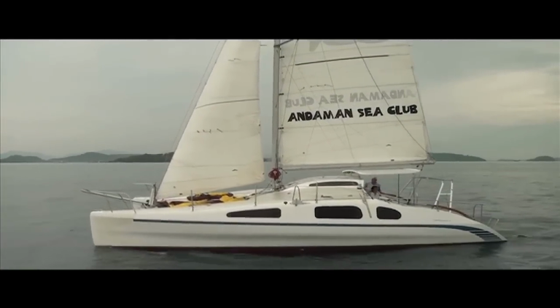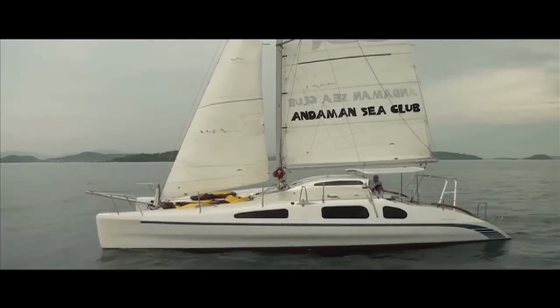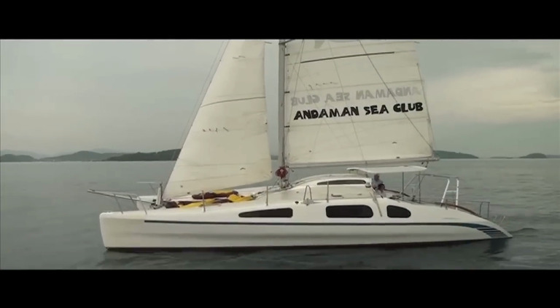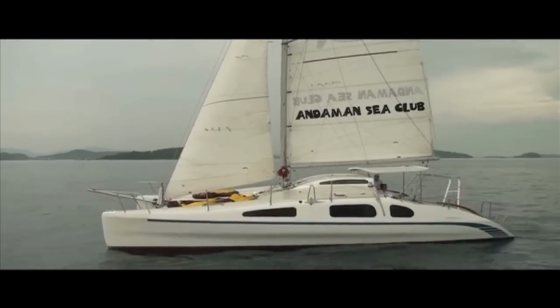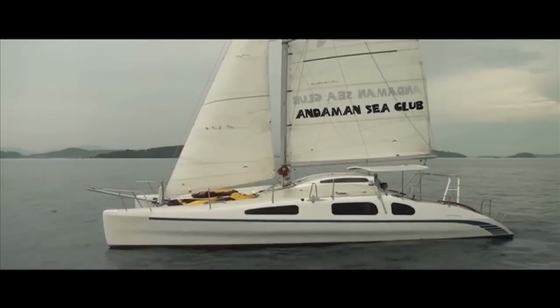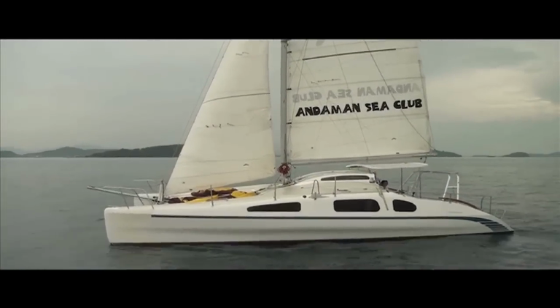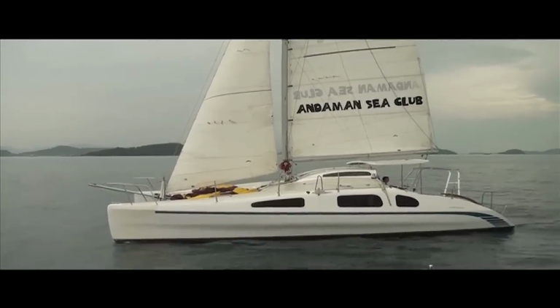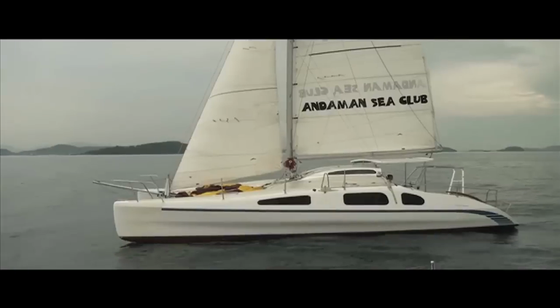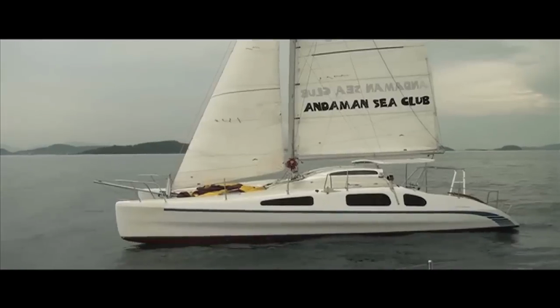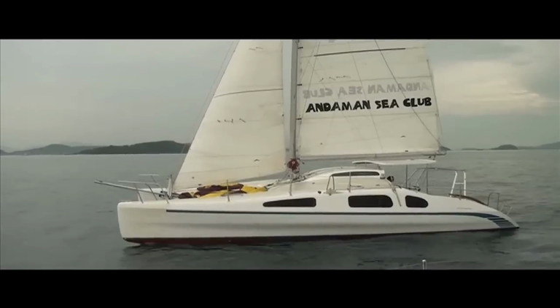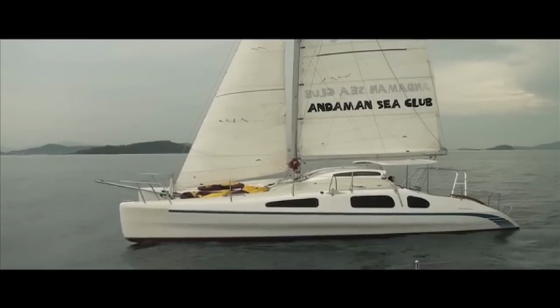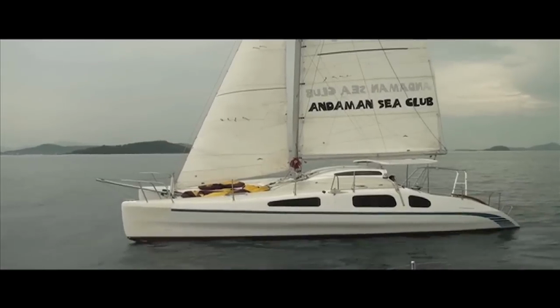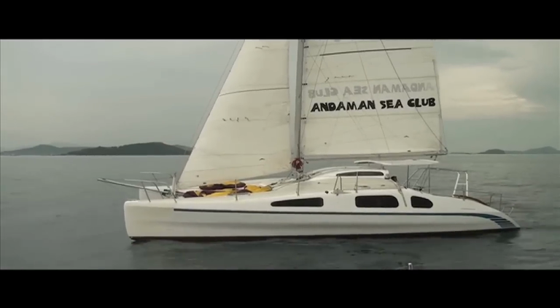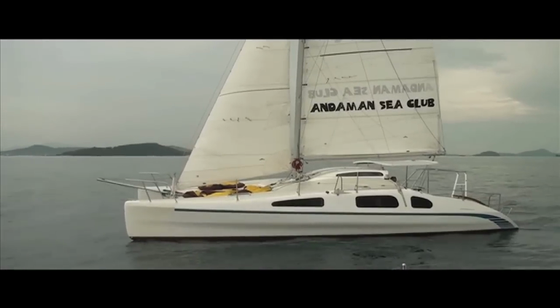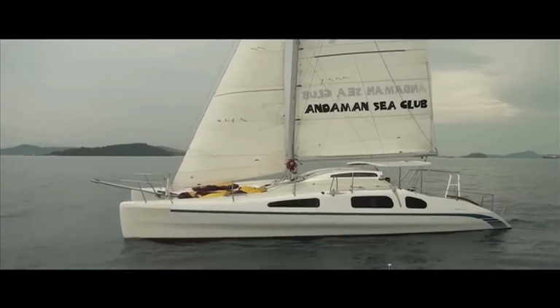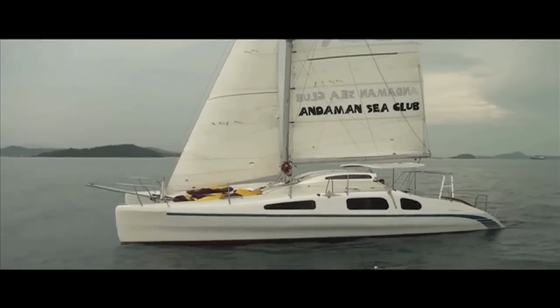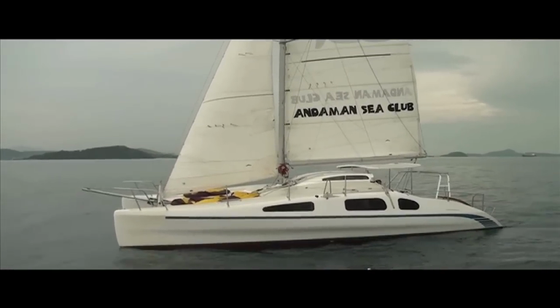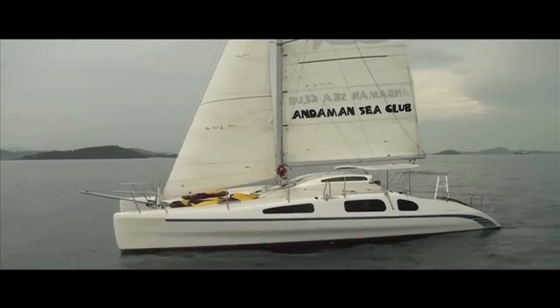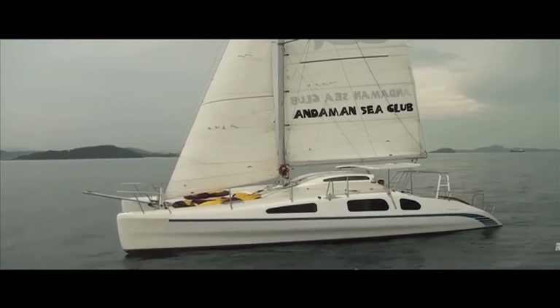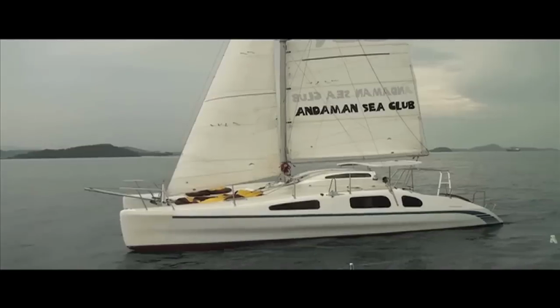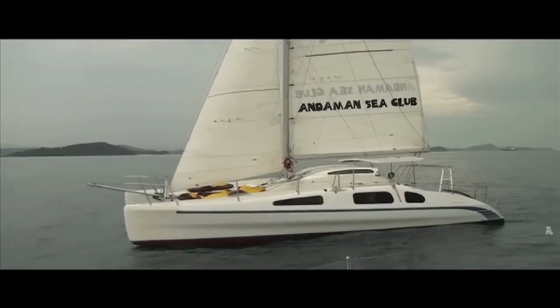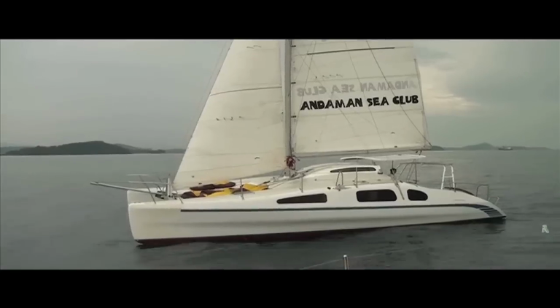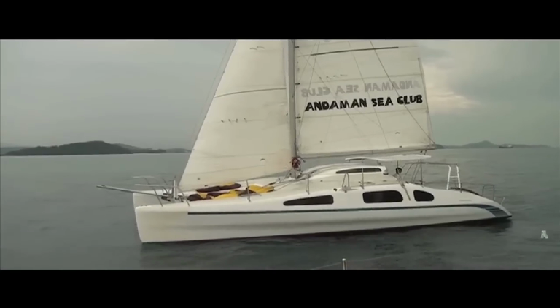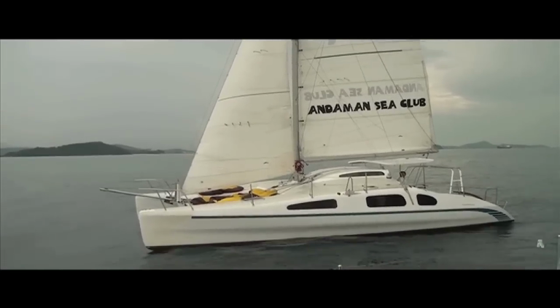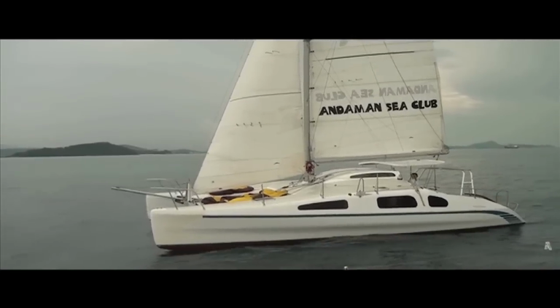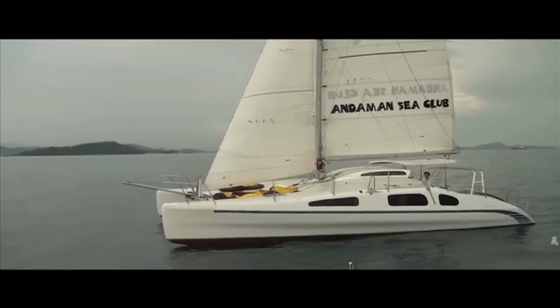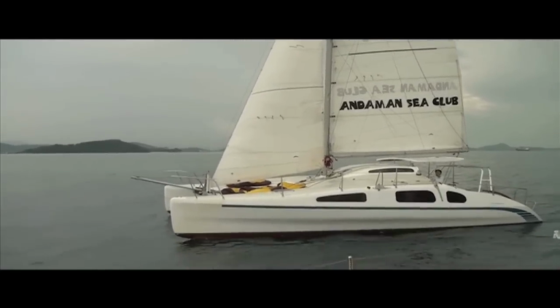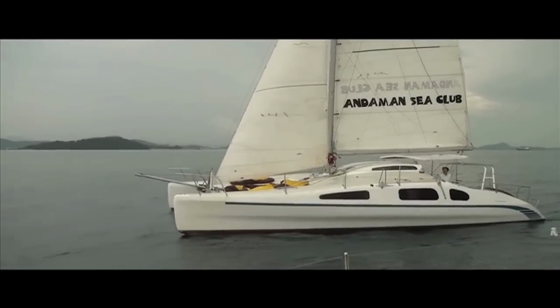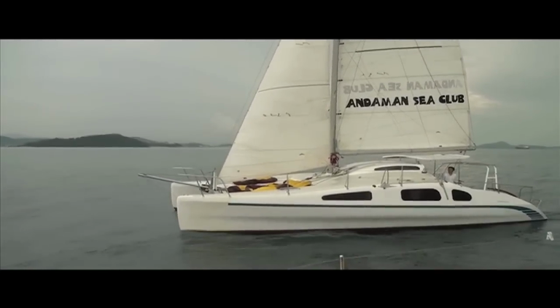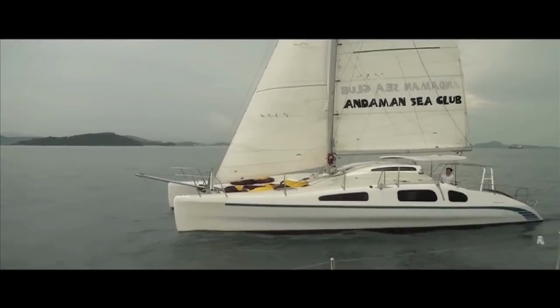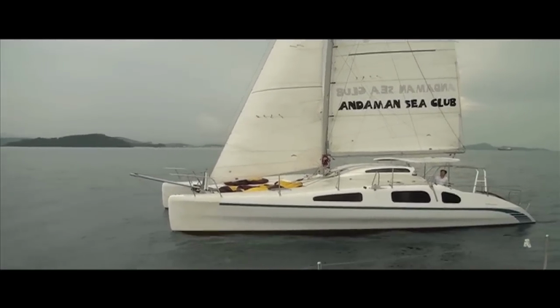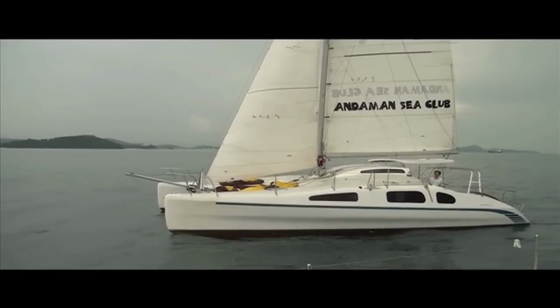Designed by well-known Australian yacht designer Mark Pescott, these catamarans are light, high performance and easy to handle.